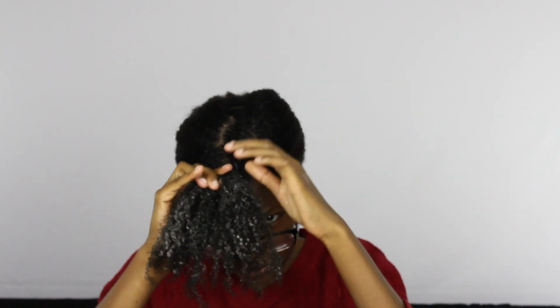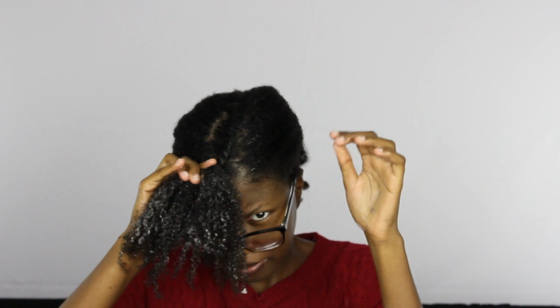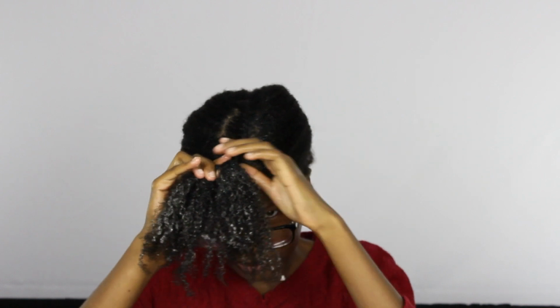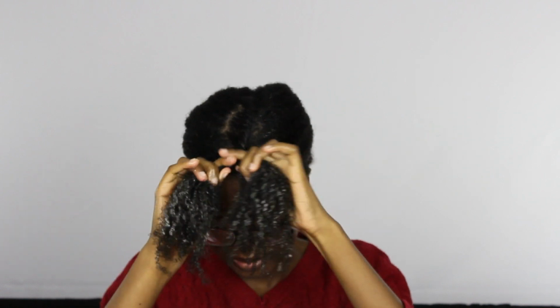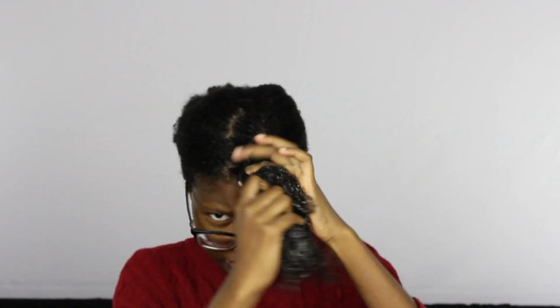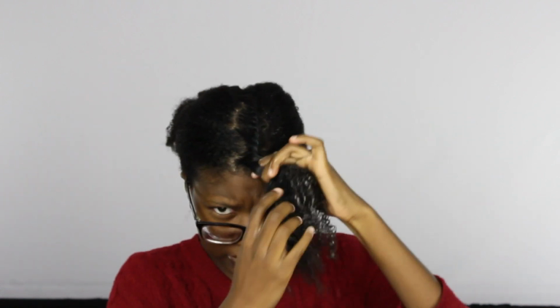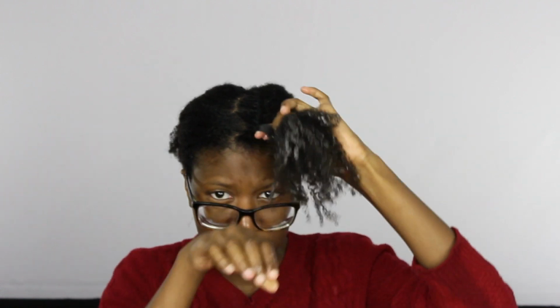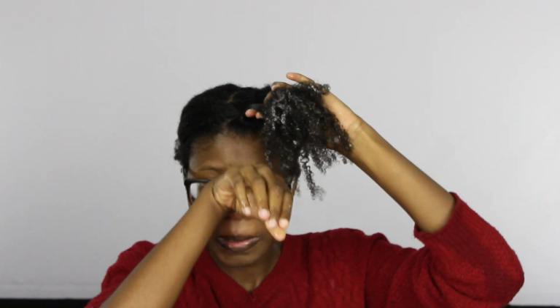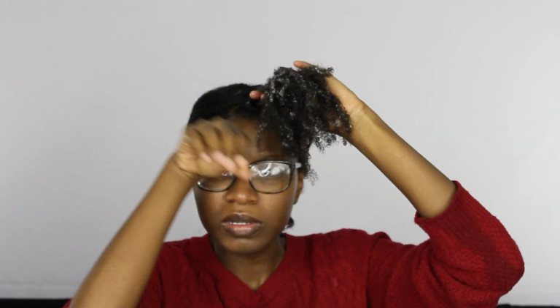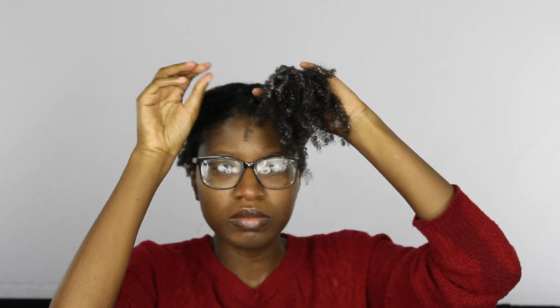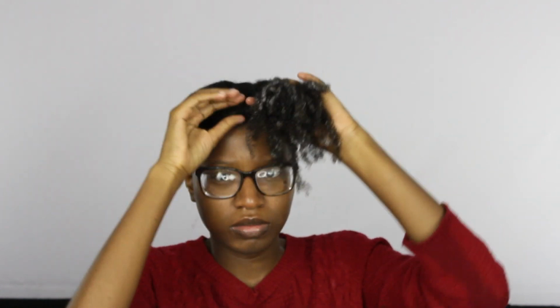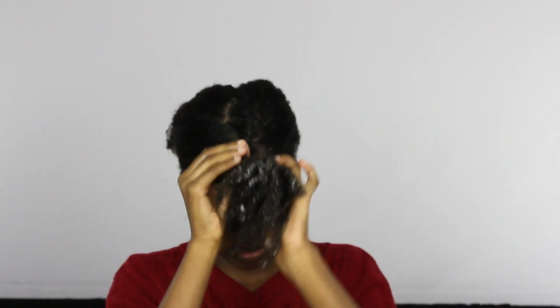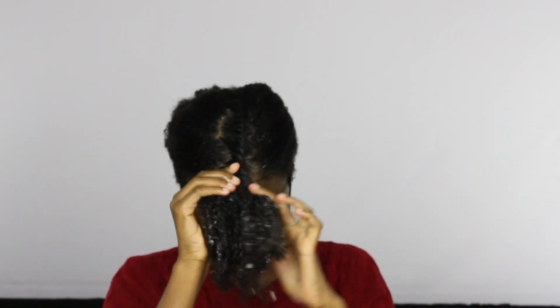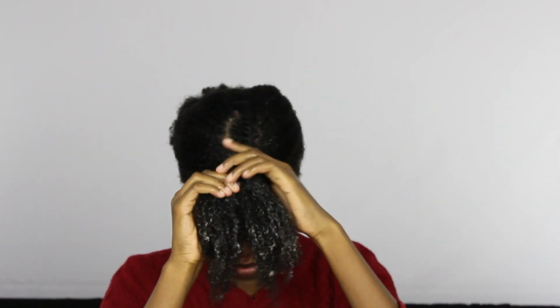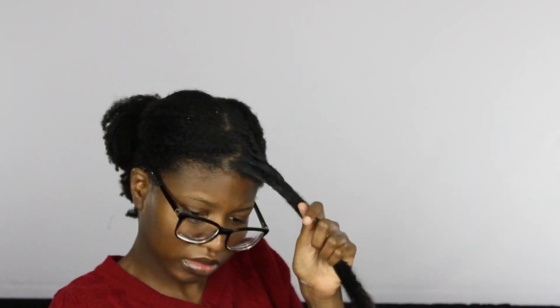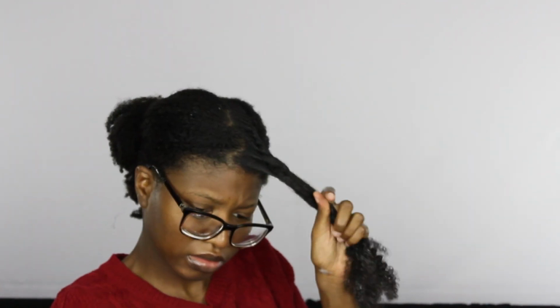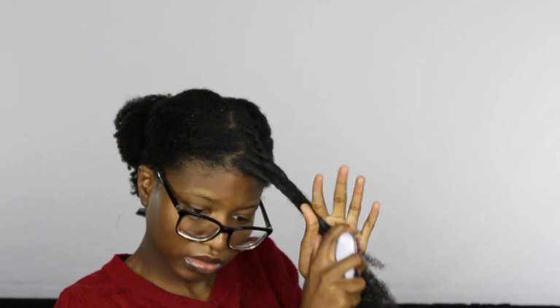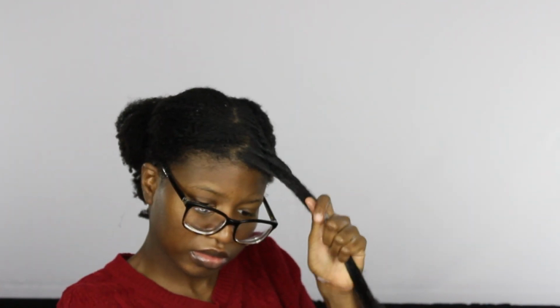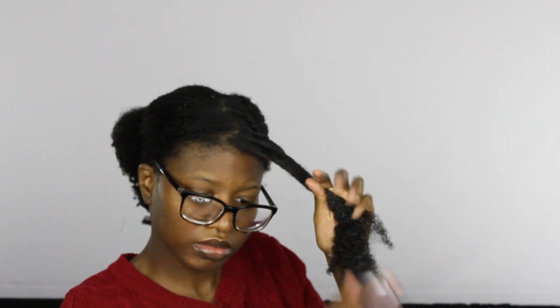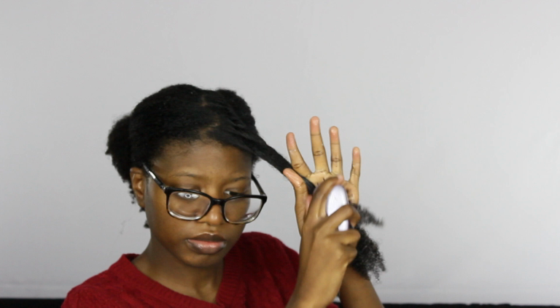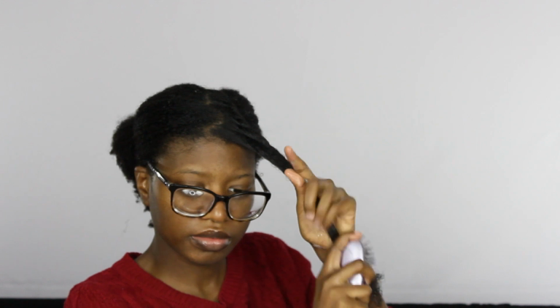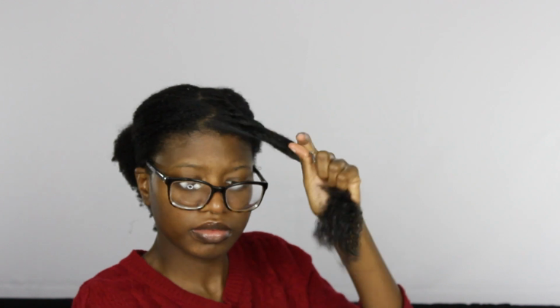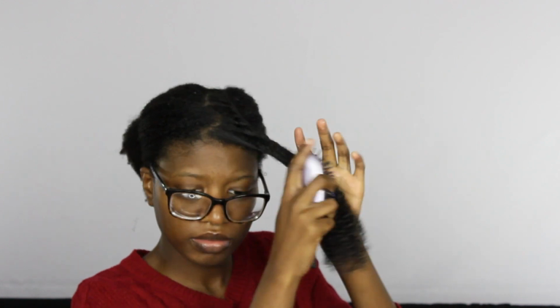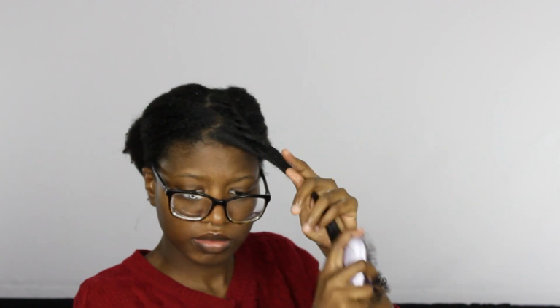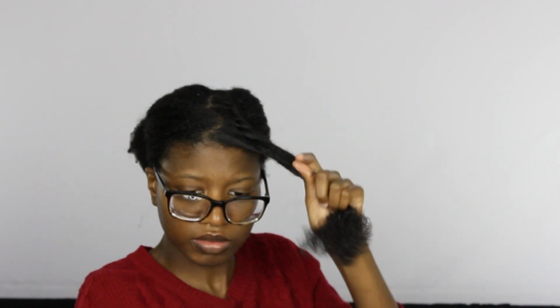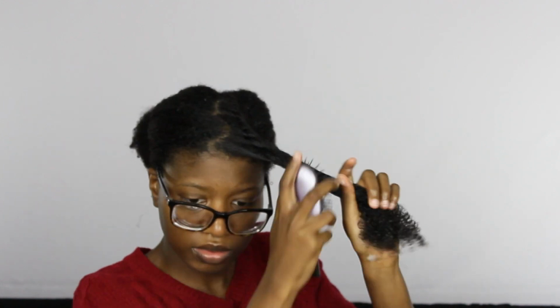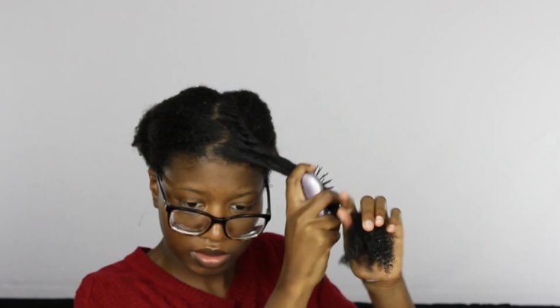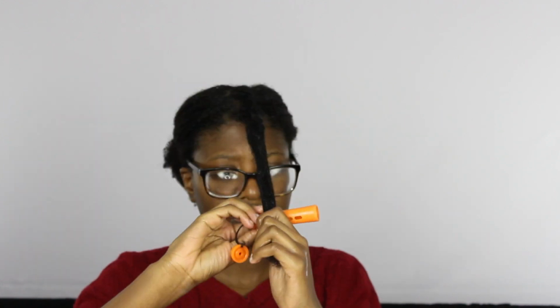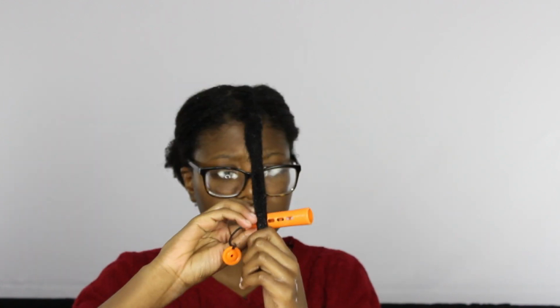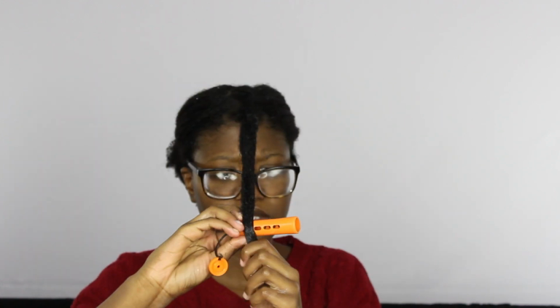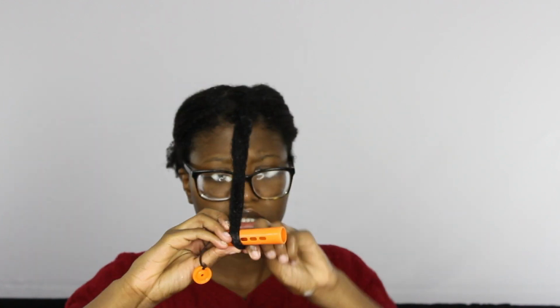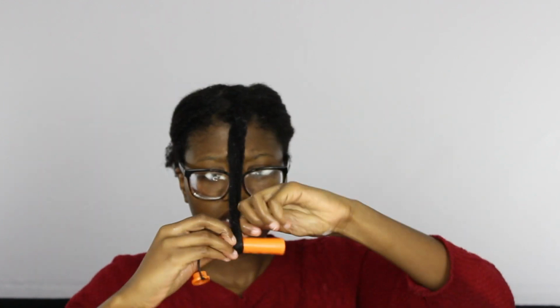When you're done flat twisting, you're not going to twist the ends — you're going to leave the ends loose, then detangle them and put the perm rods in. That's how I get my hair very curly.